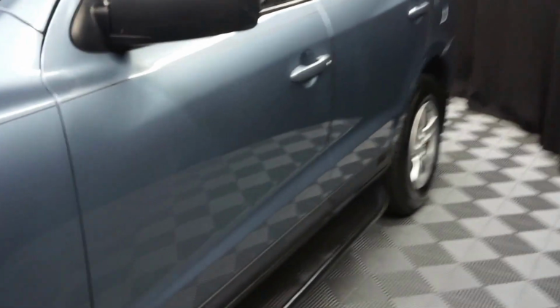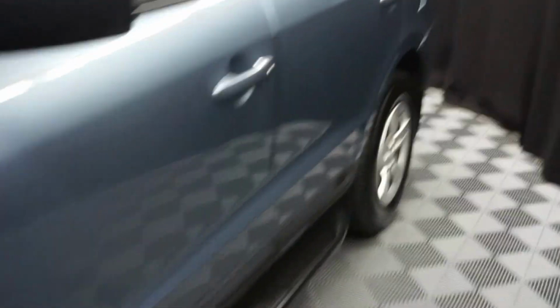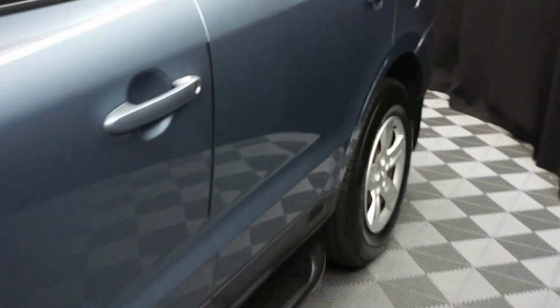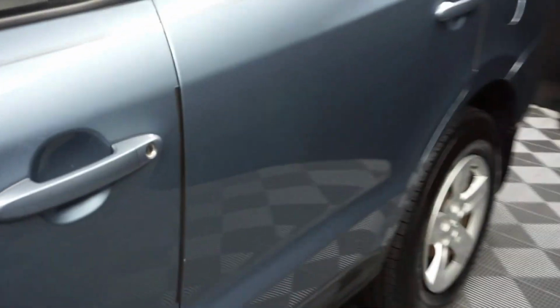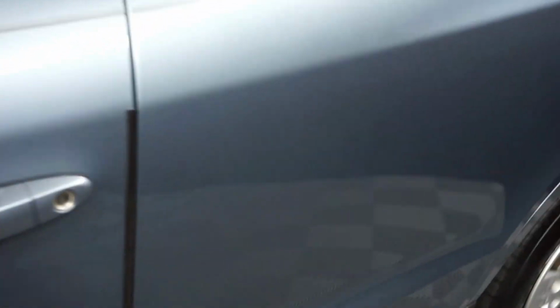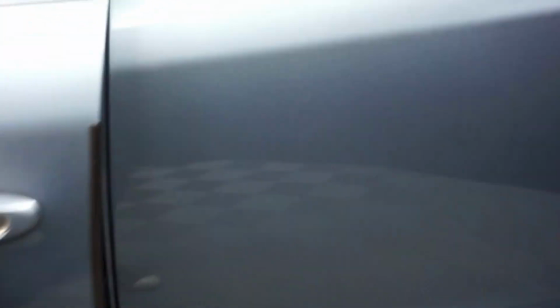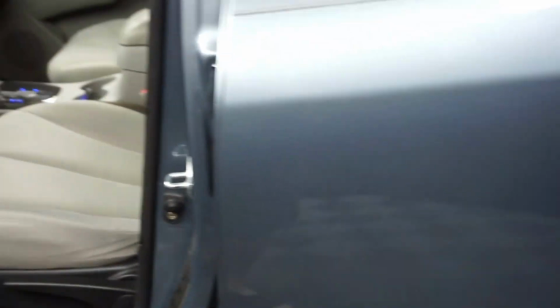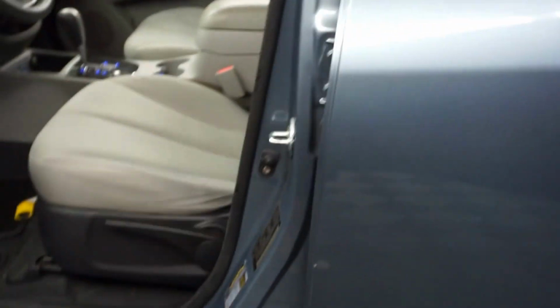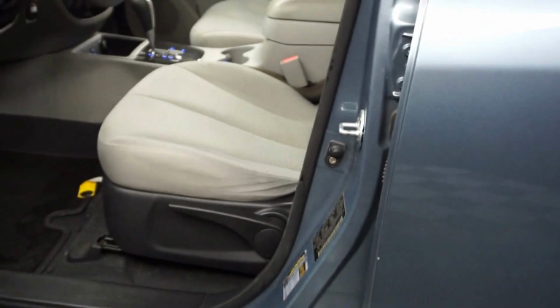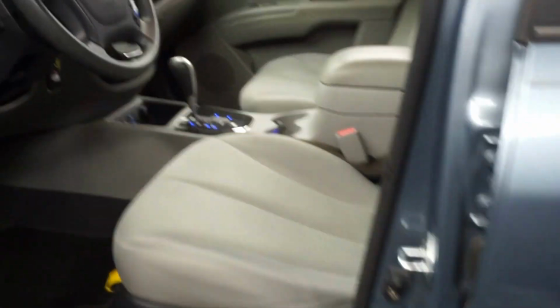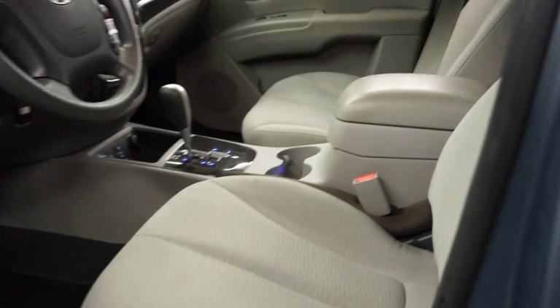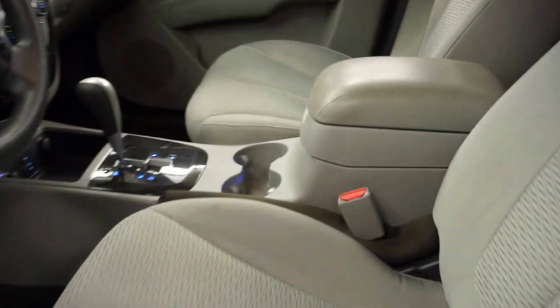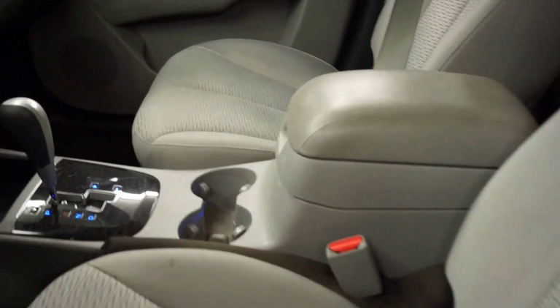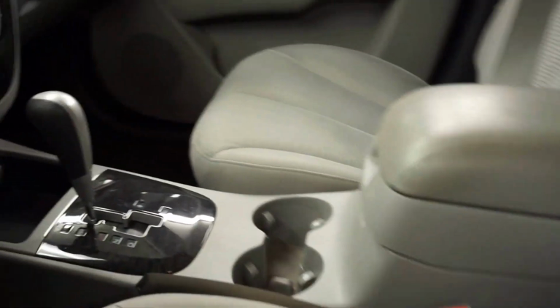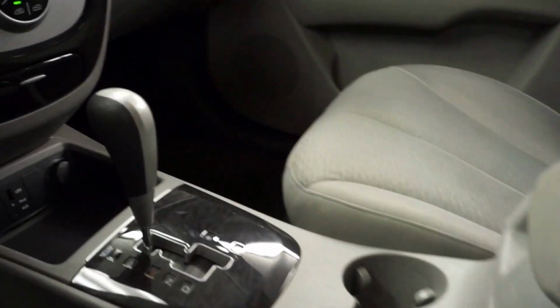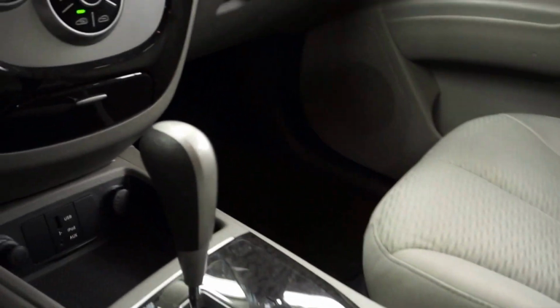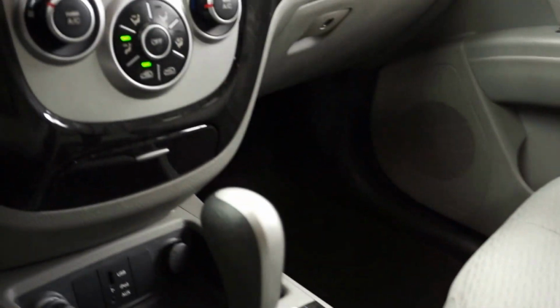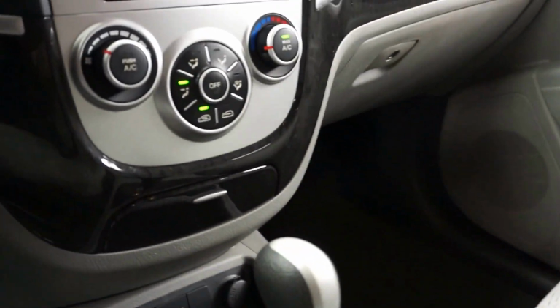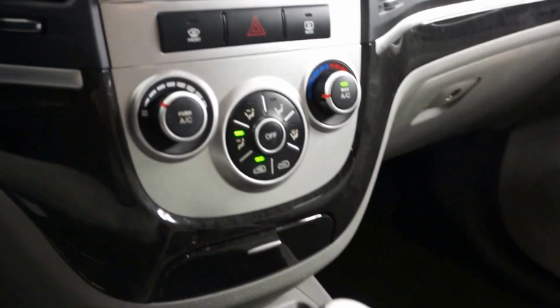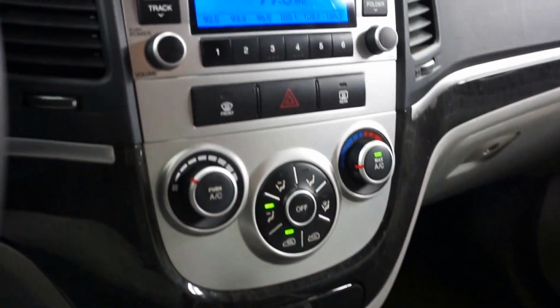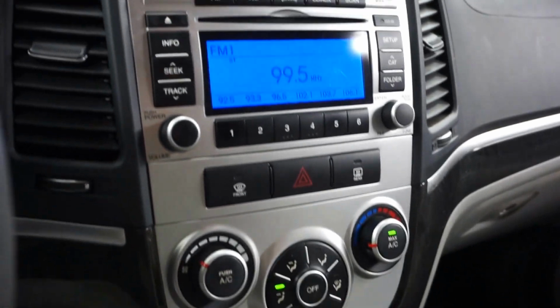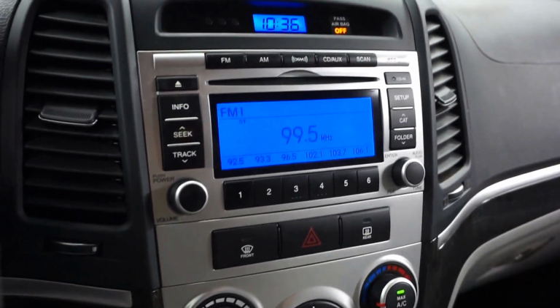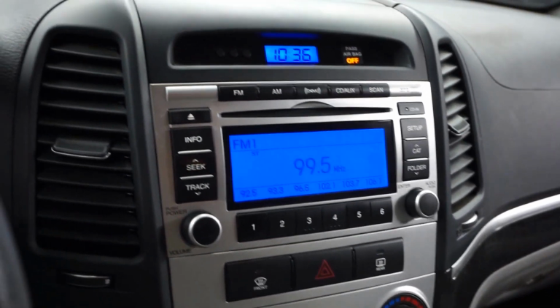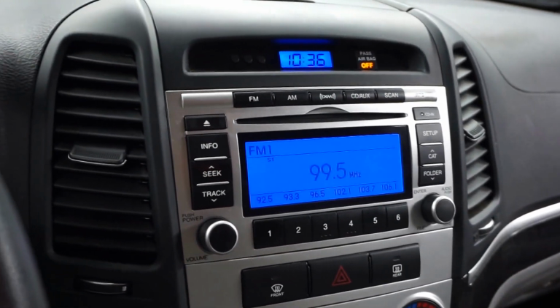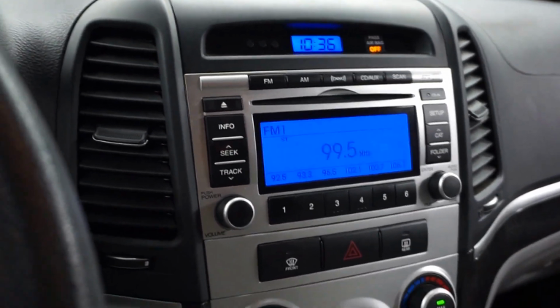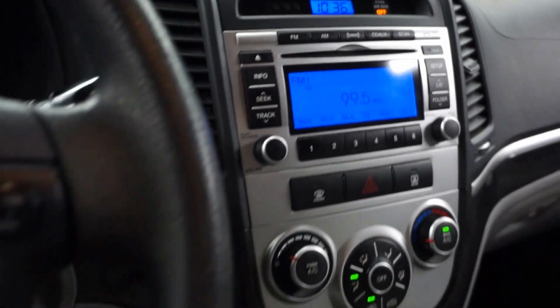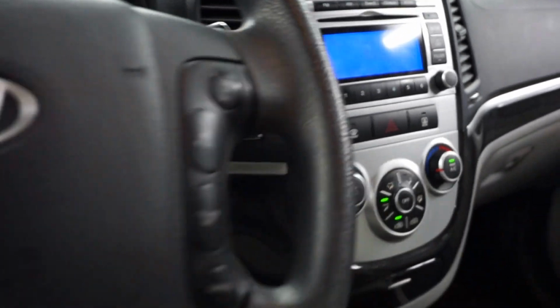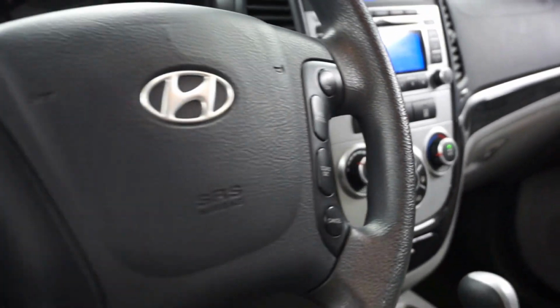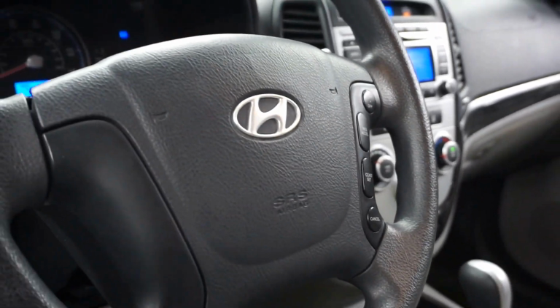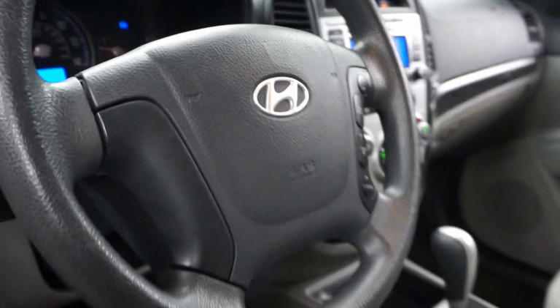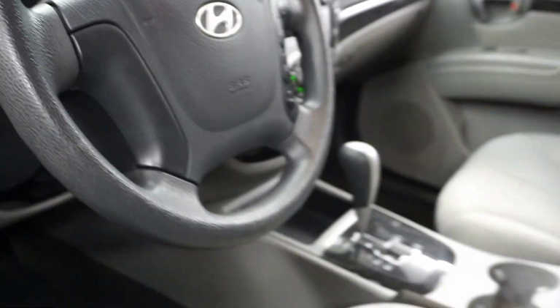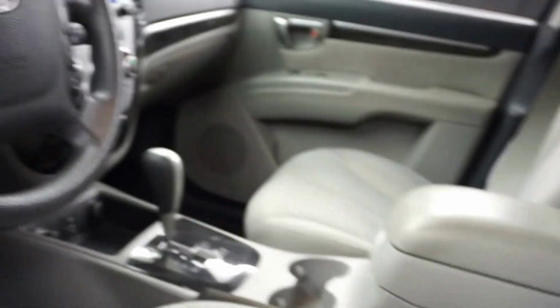This one is blue. It's got gray cloth interior. It's an automatic. It's got dark wood grain trim, CD, satellite radio. It's got 70,000 miles.